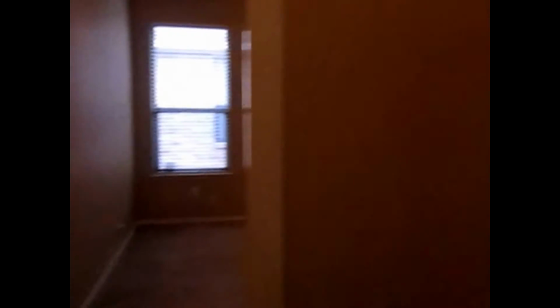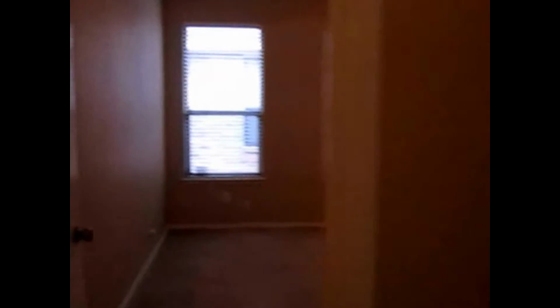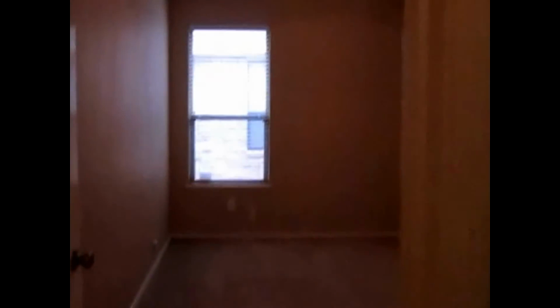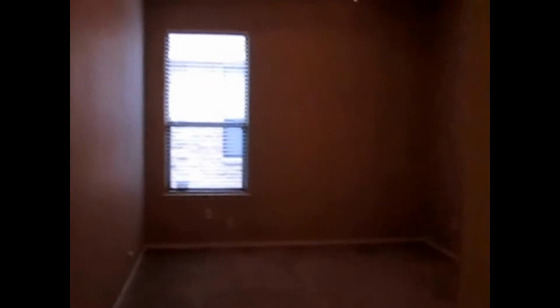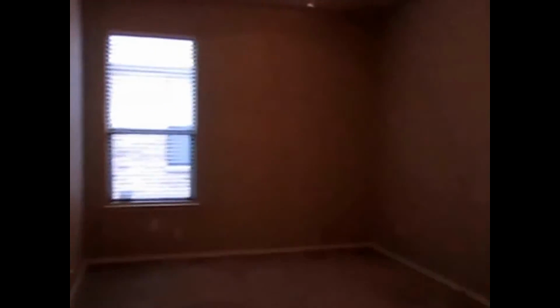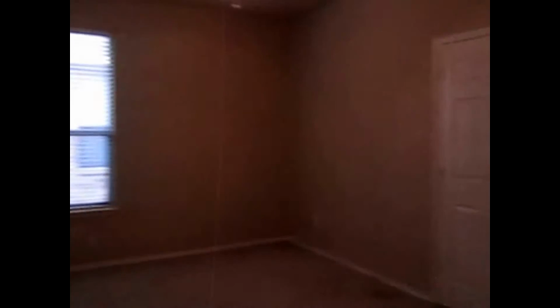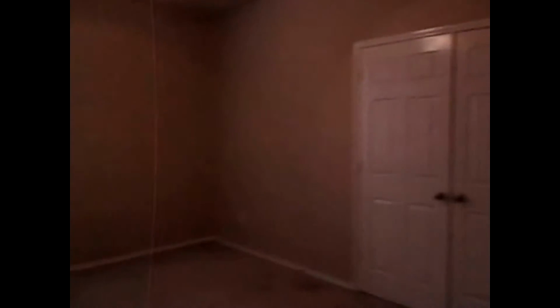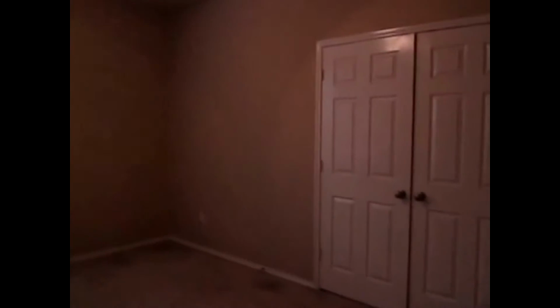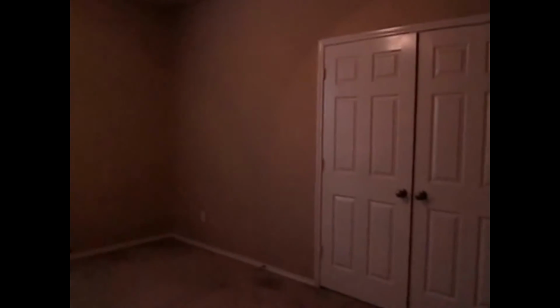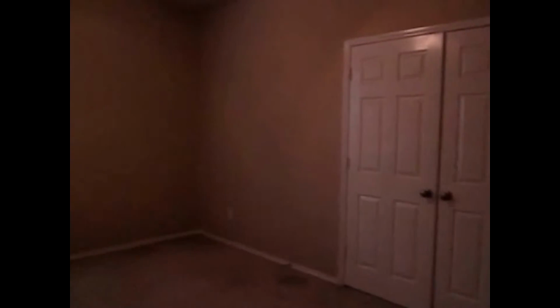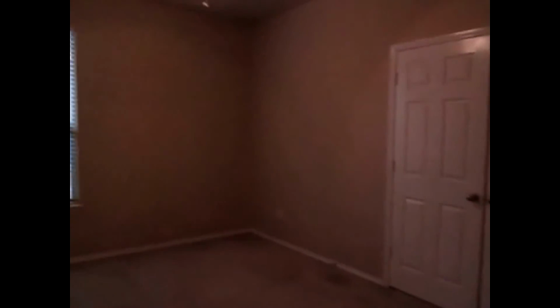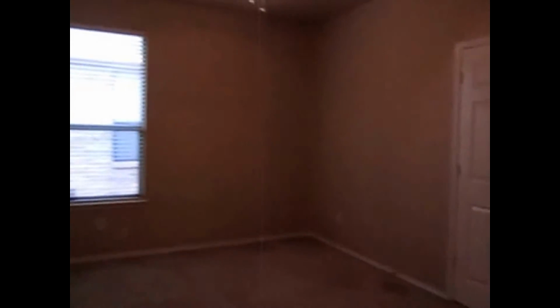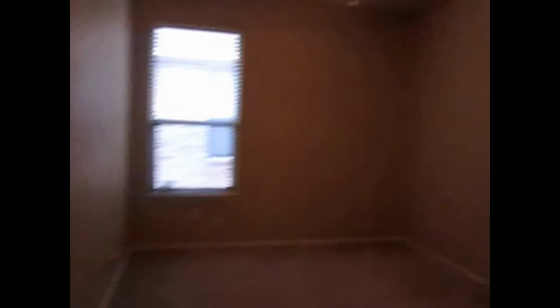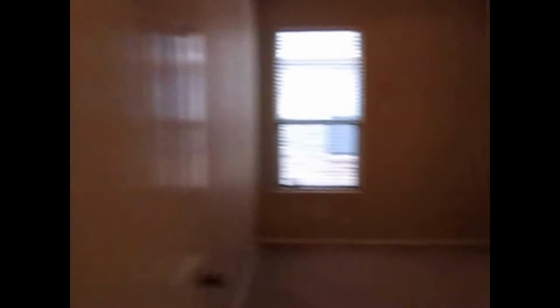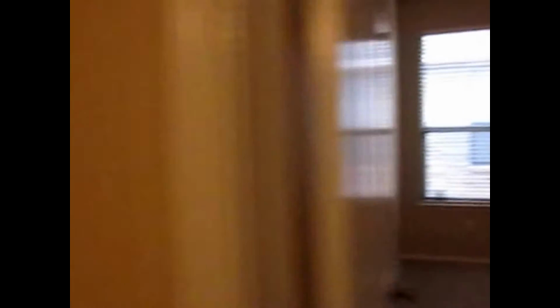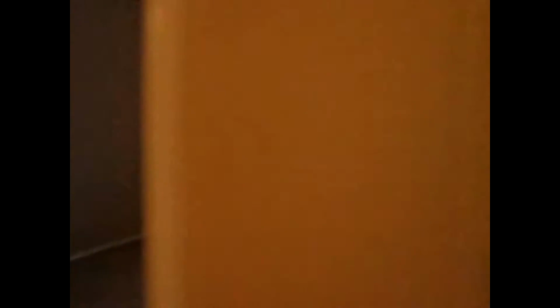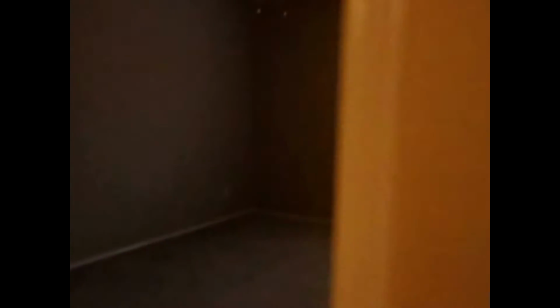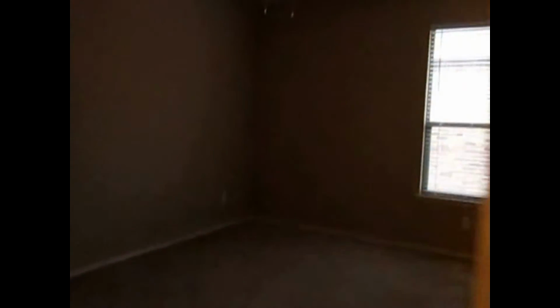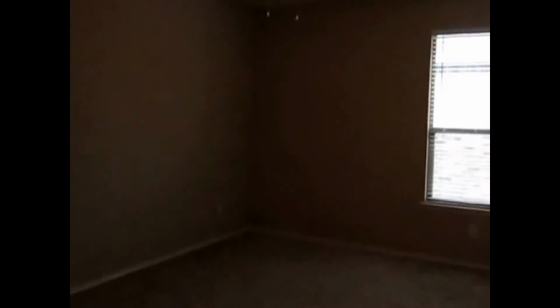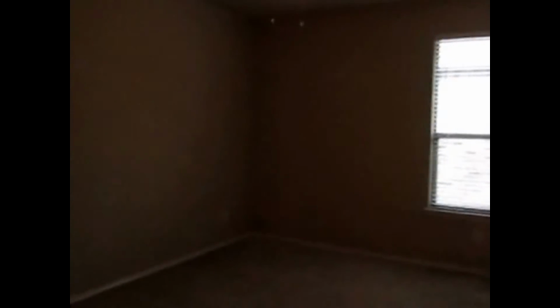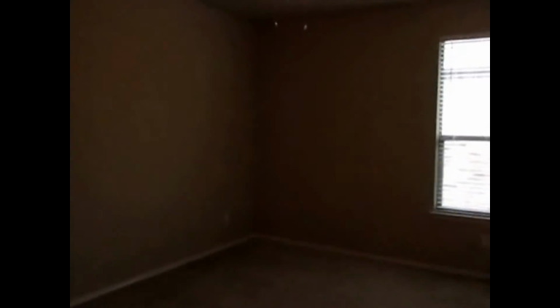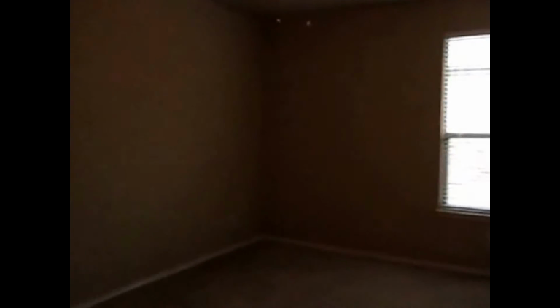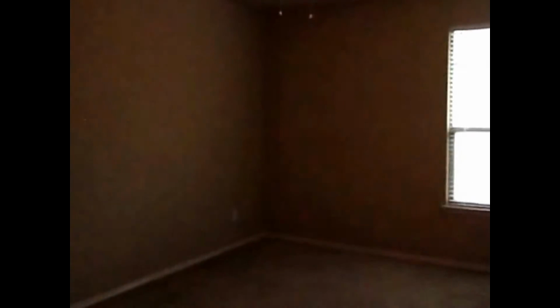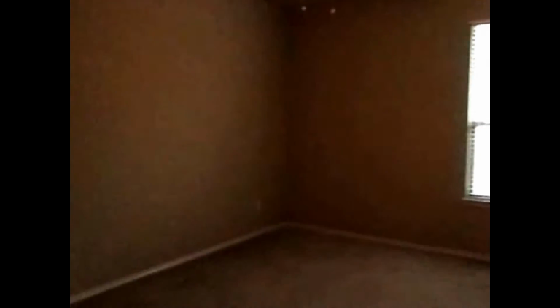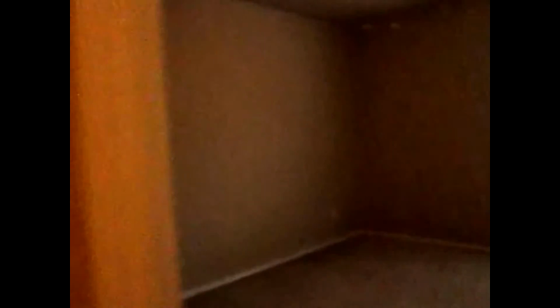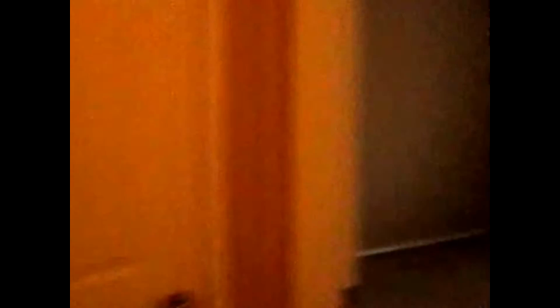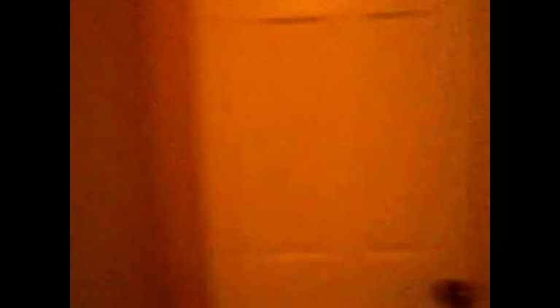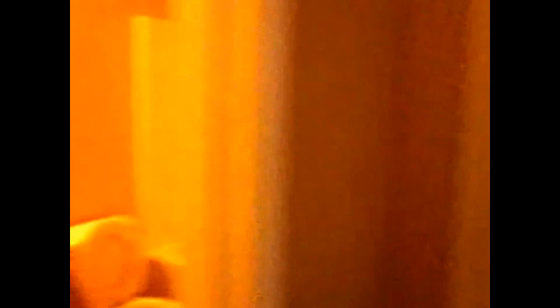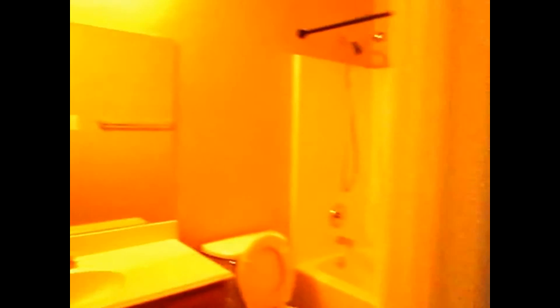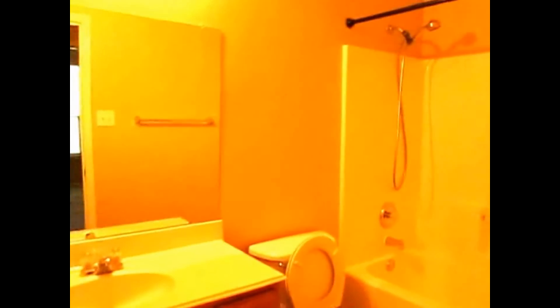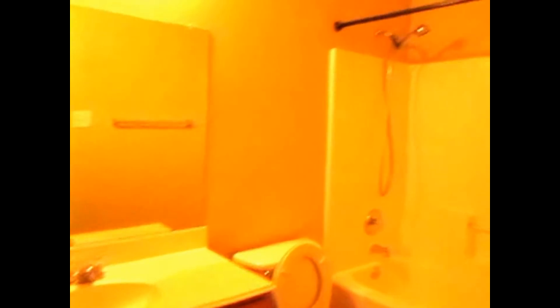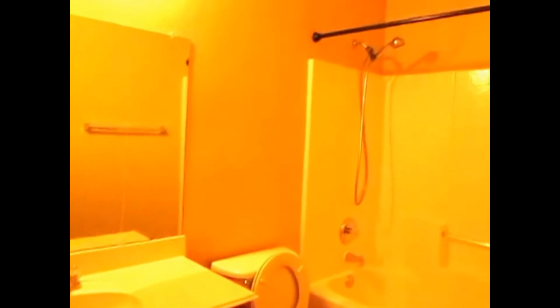This is the first bedroom — big and spacious. Second bedroom, and the guest bathroom.